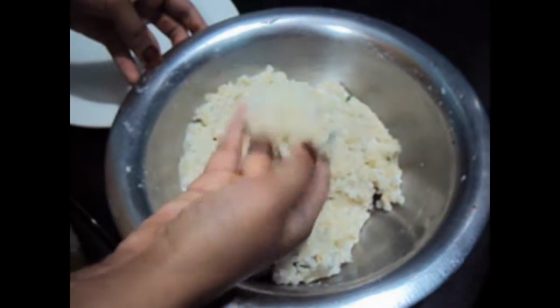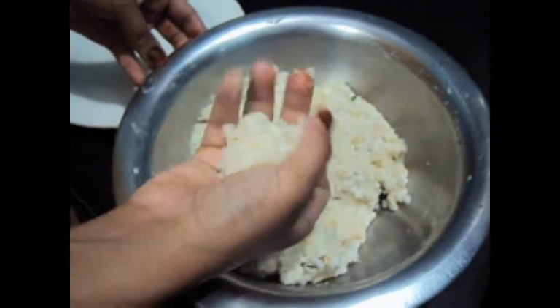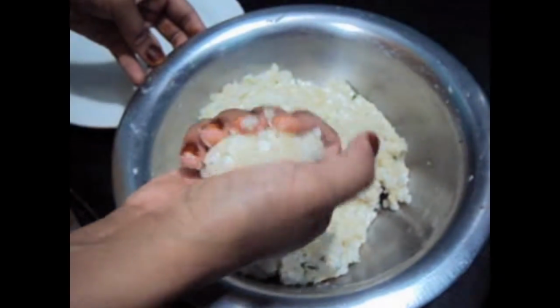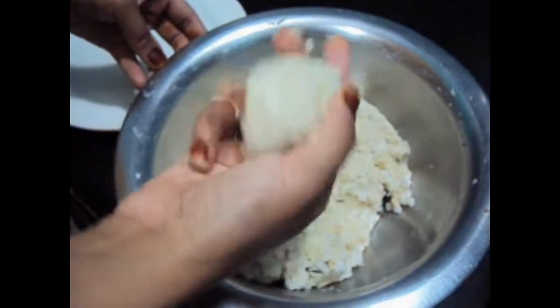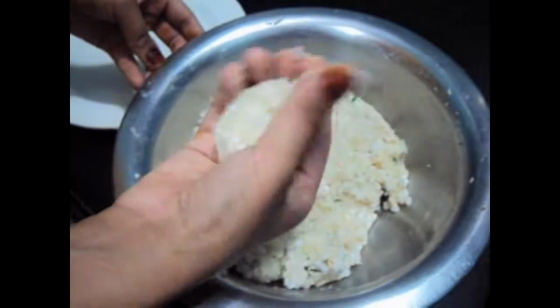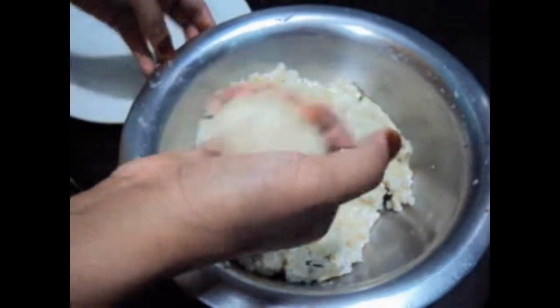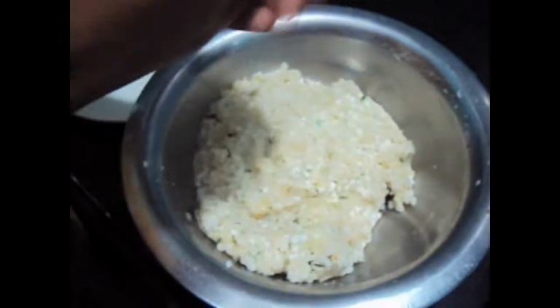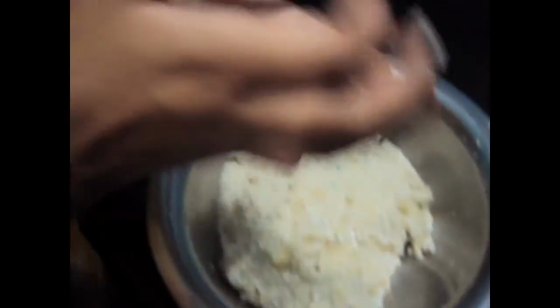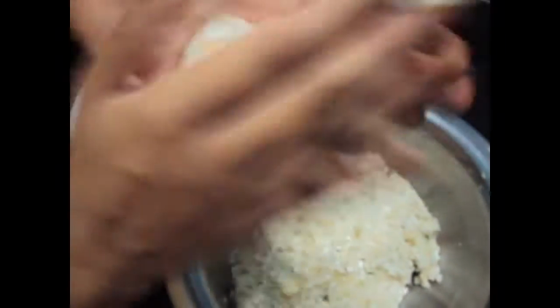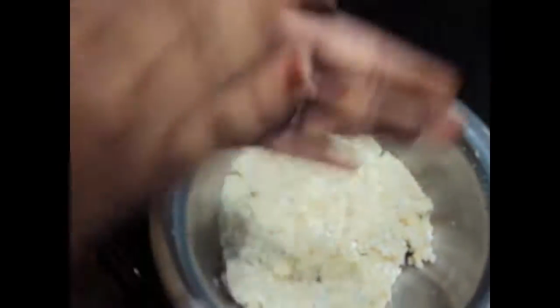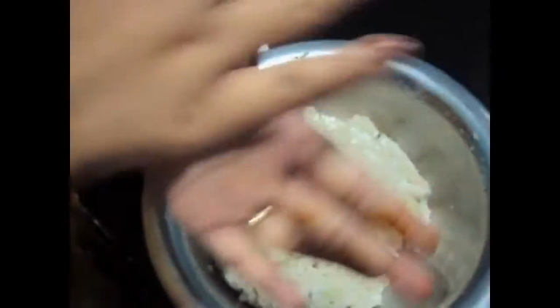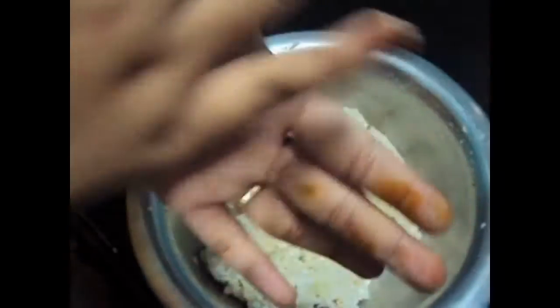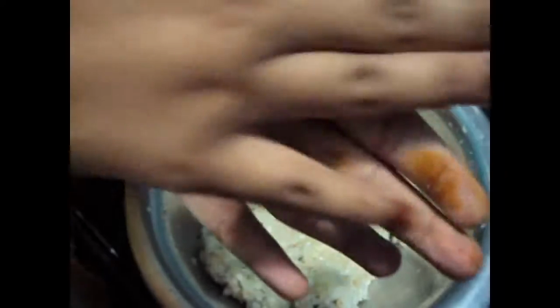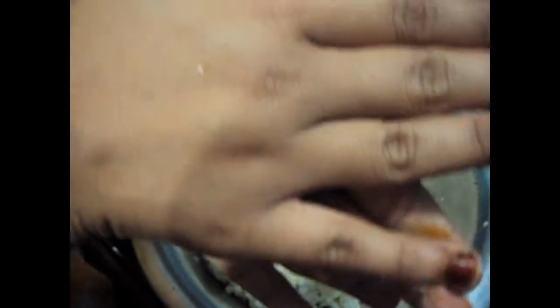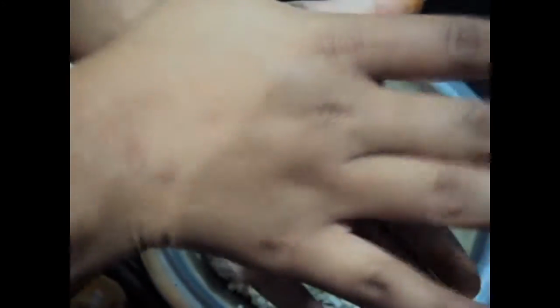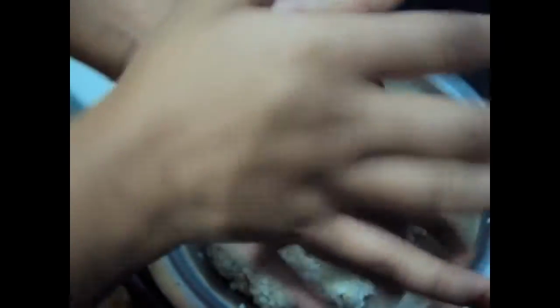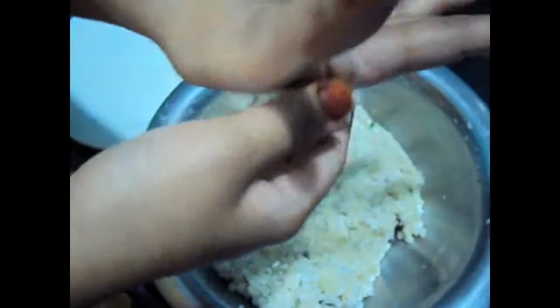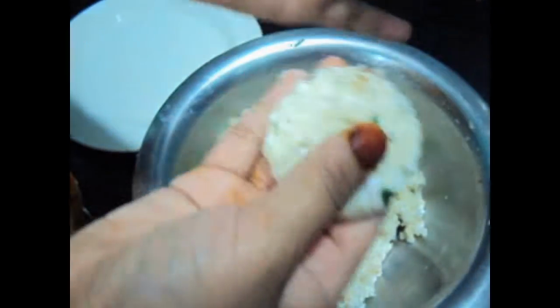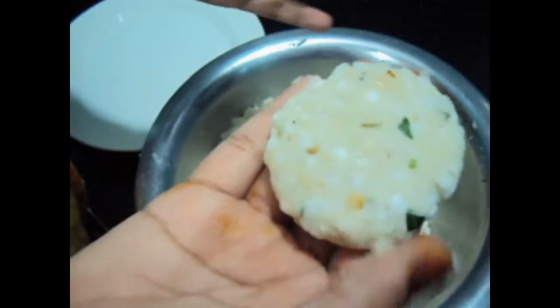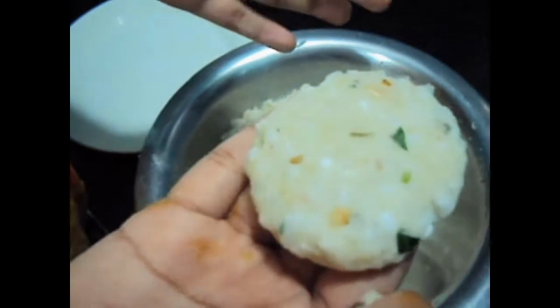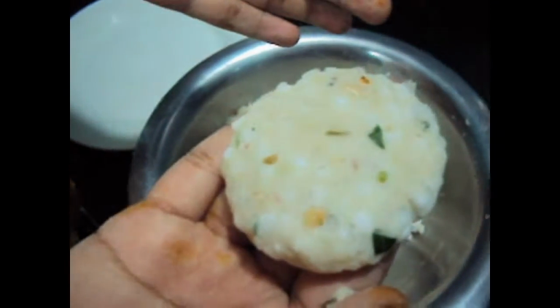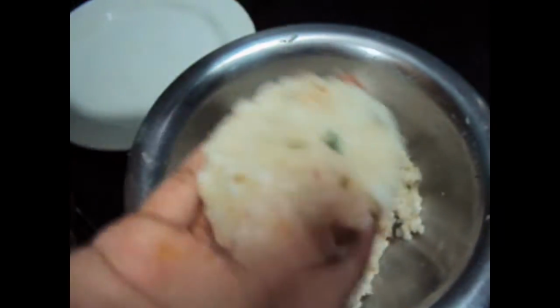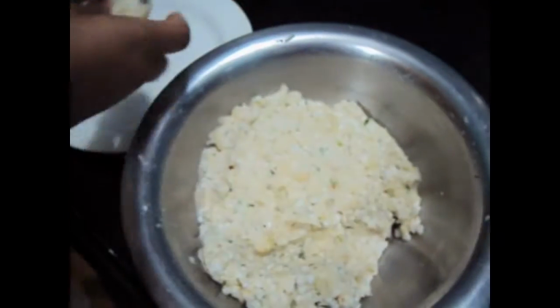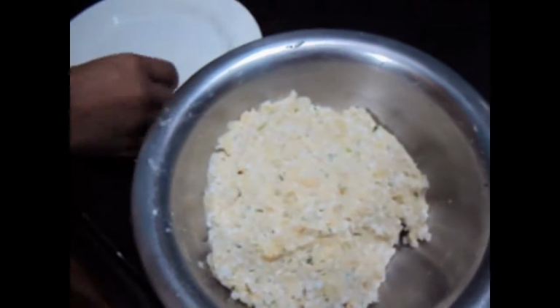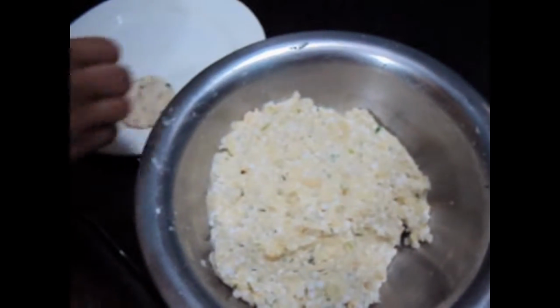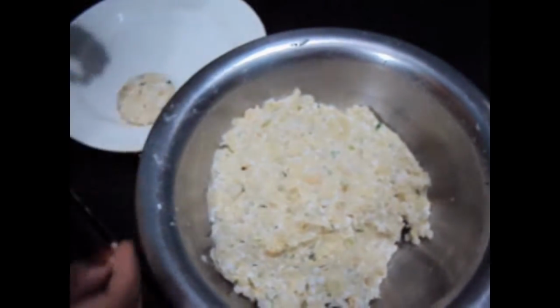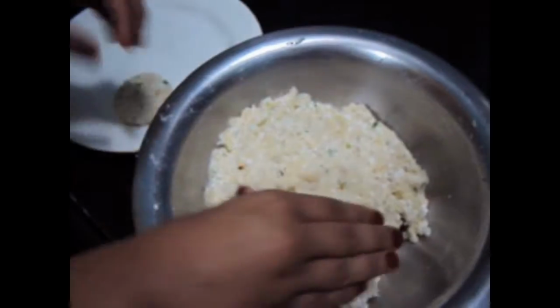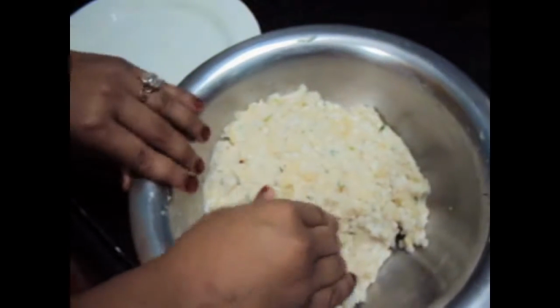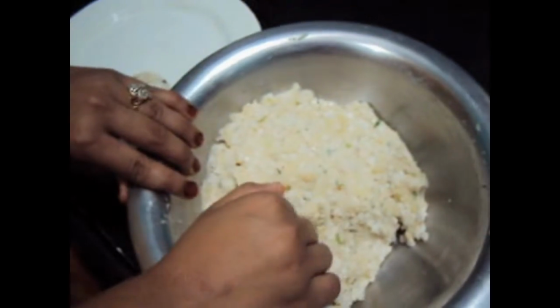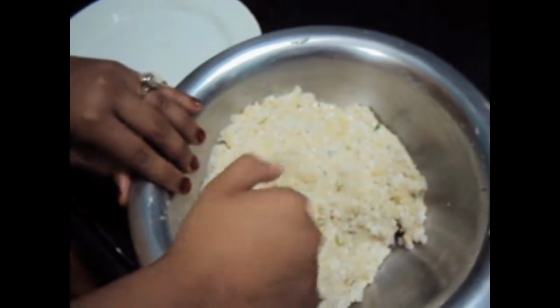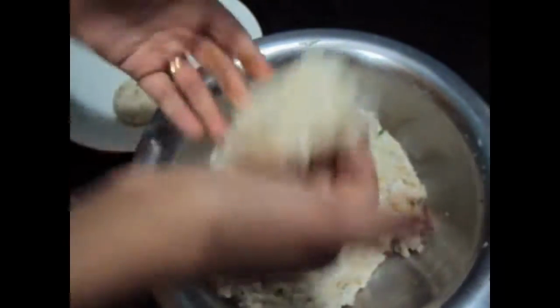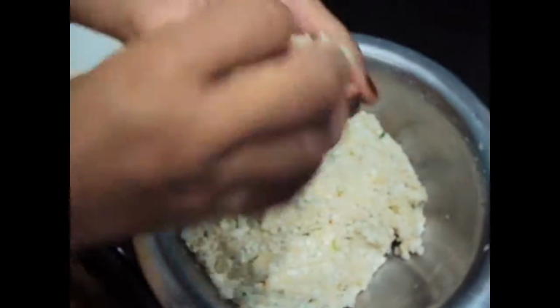Now we will make small tikkis out of our mixture. Let me show you one more time.